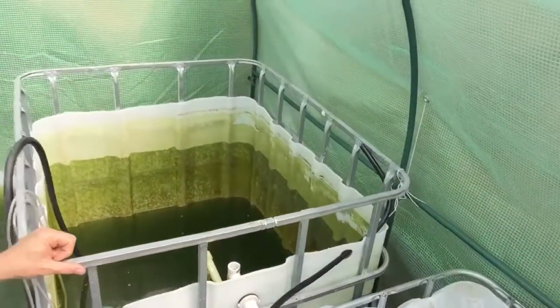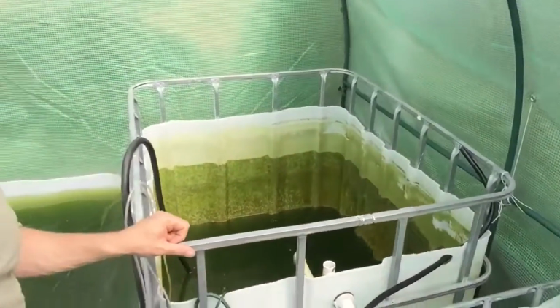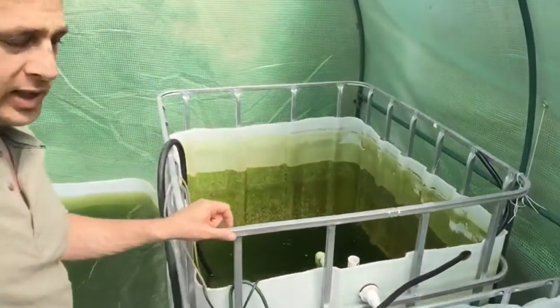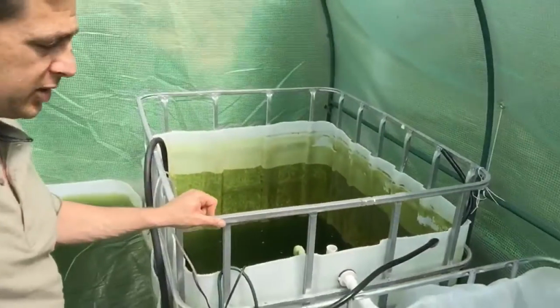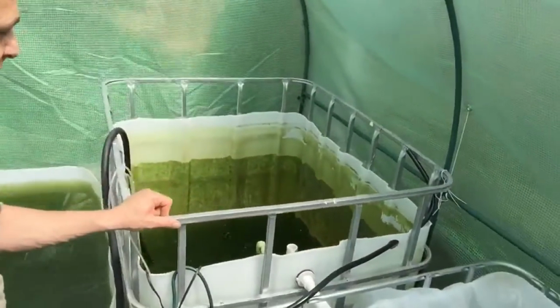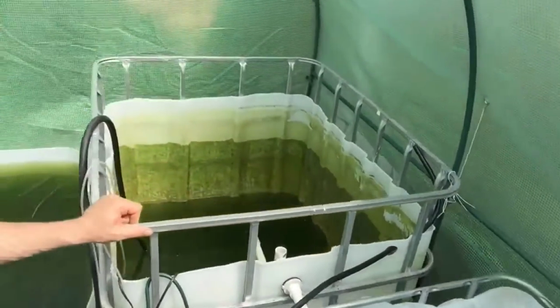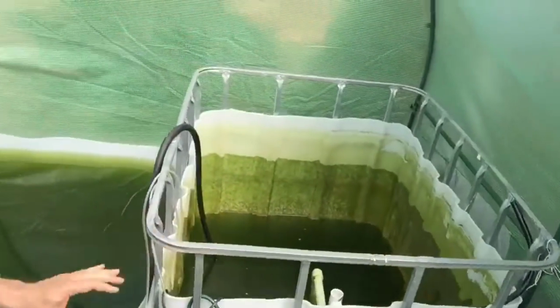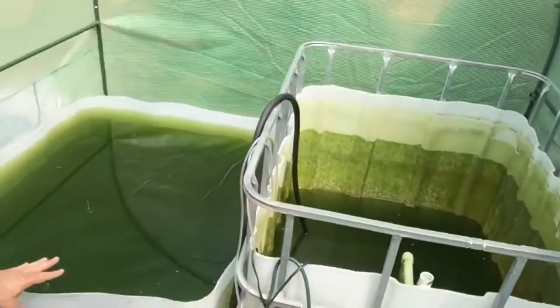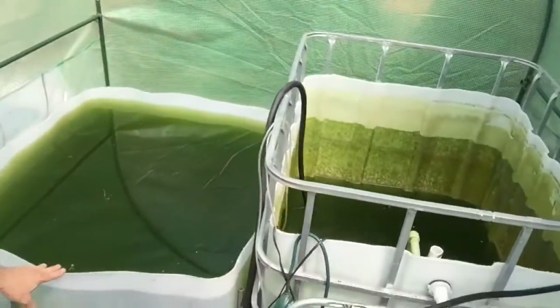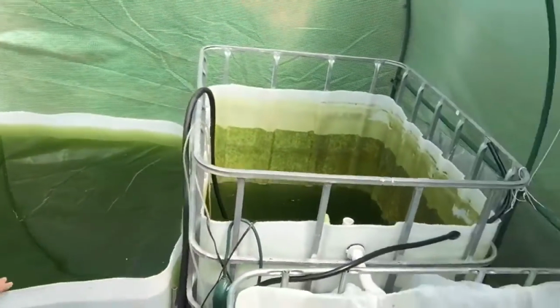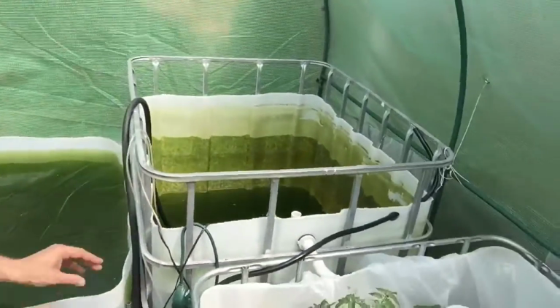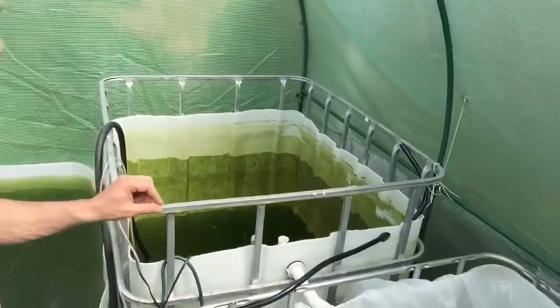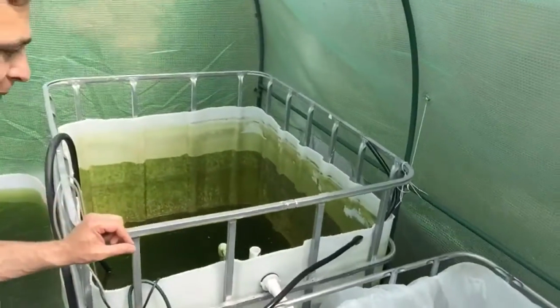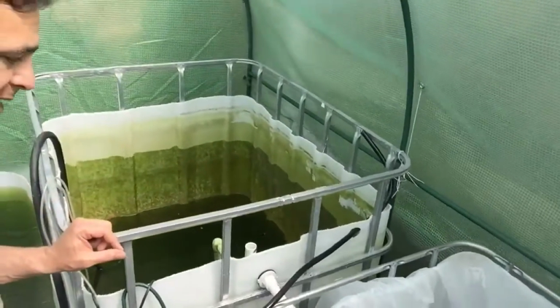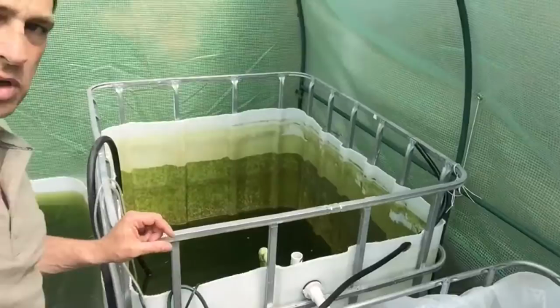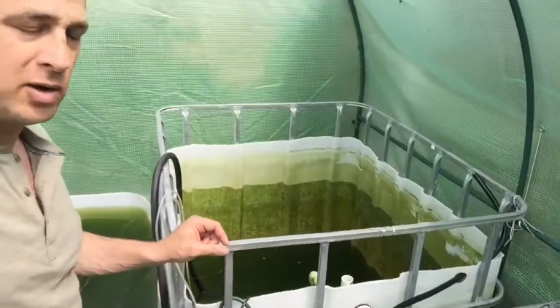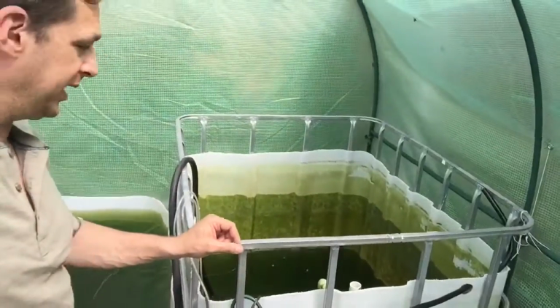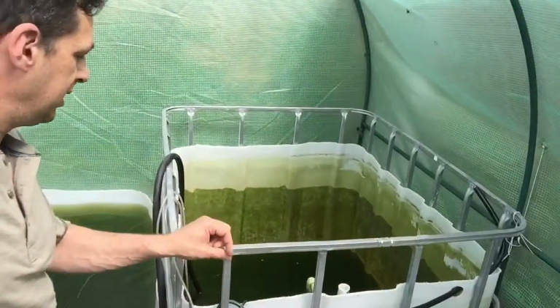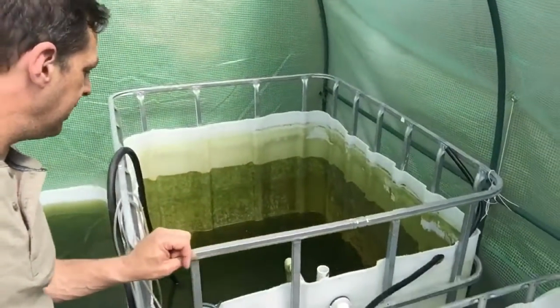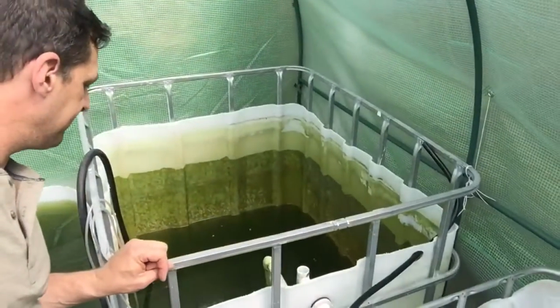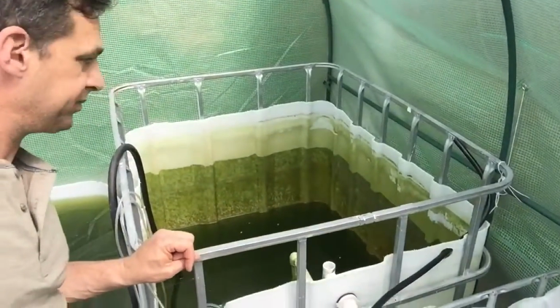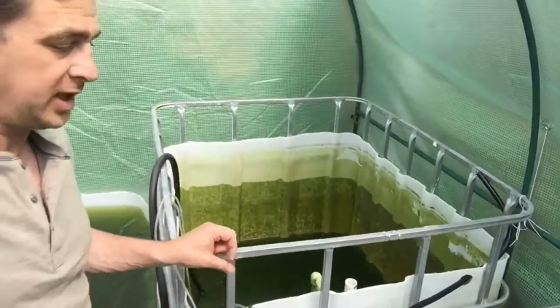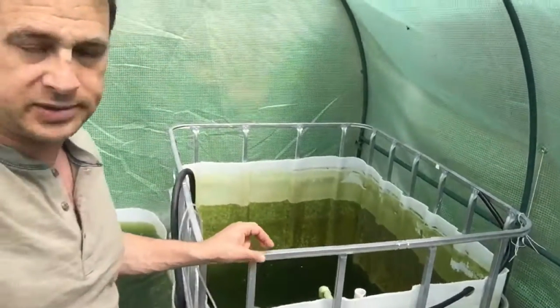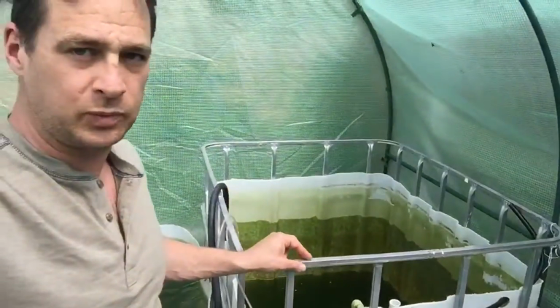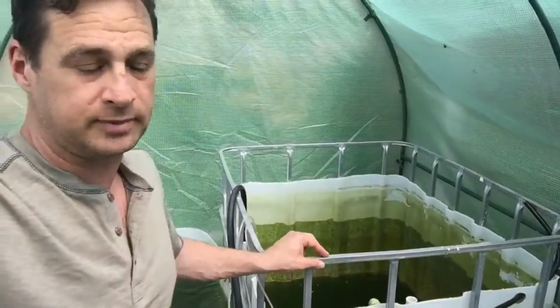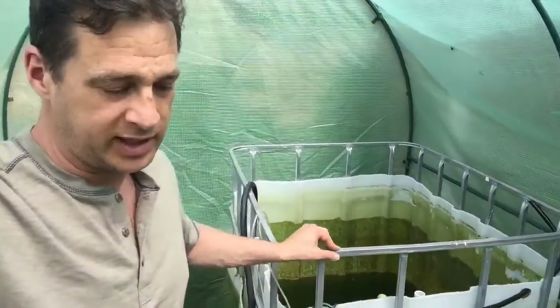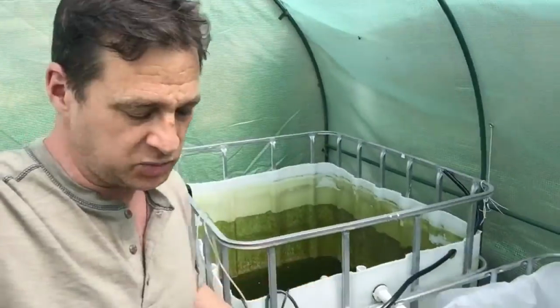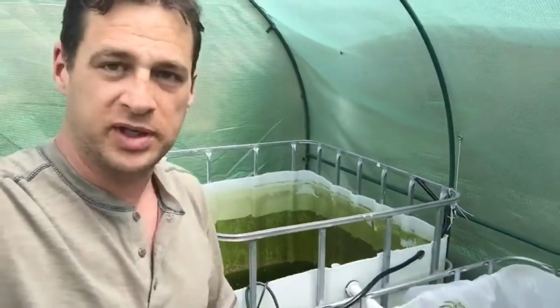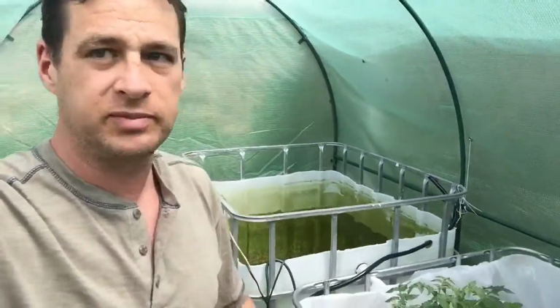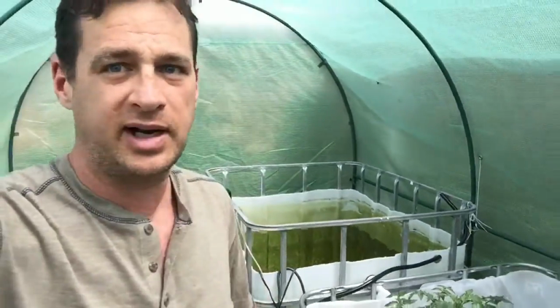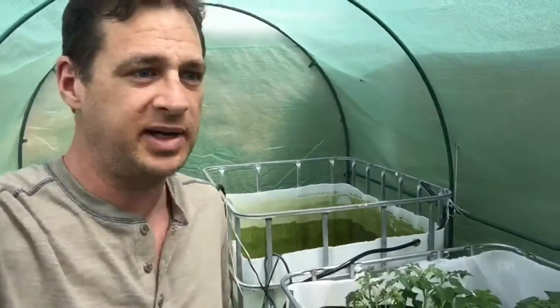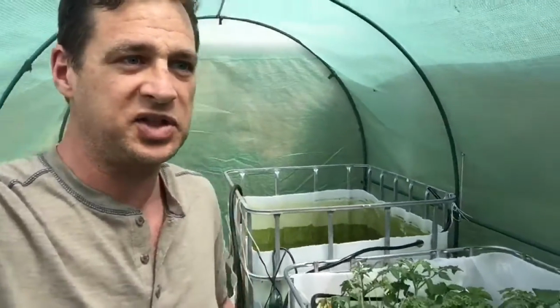That's what's going on this week — trying to figure out the algae bloom, adding another tank, and this week I'll be adding another grow bed hopefully. I guess it's just one of those things, figuring out how to fix this.